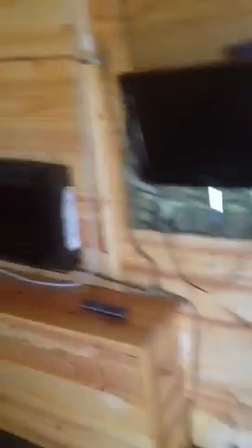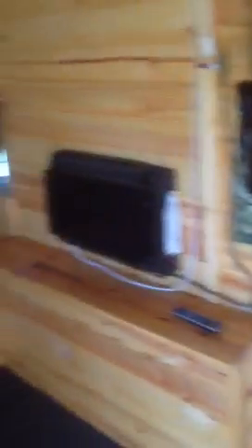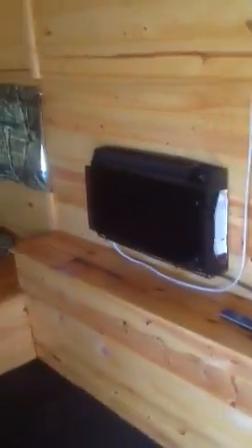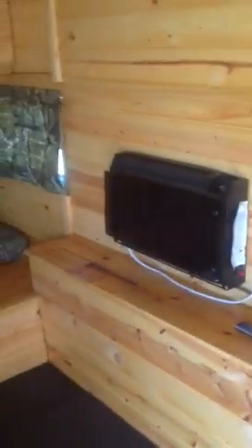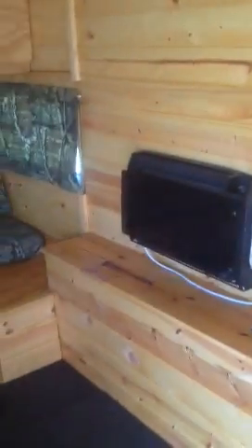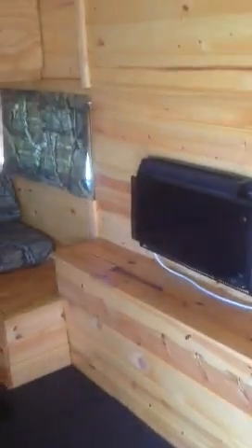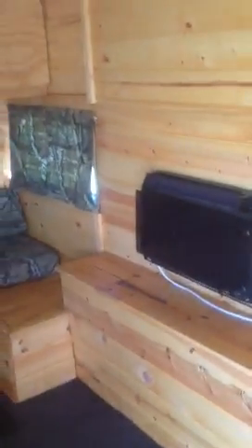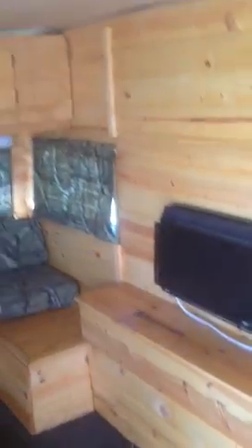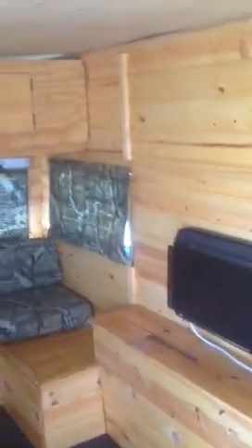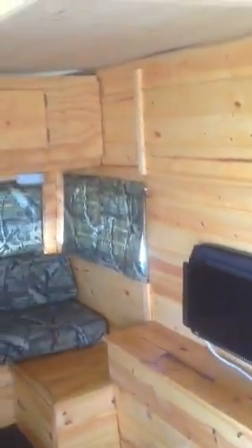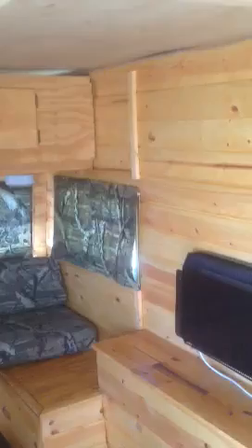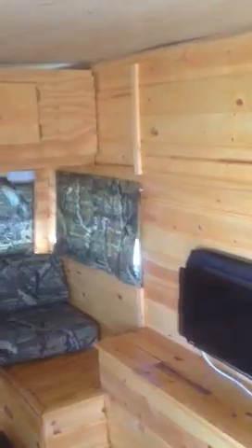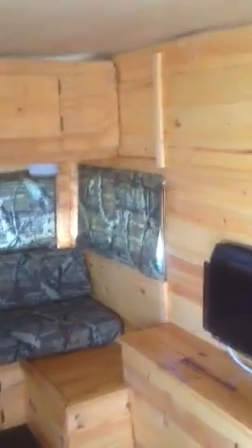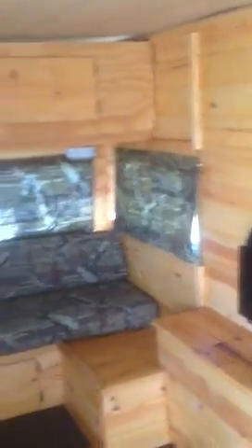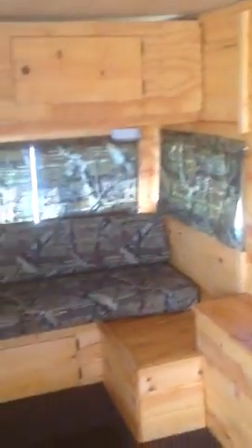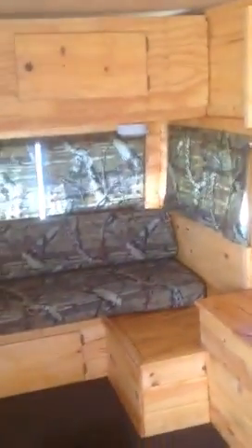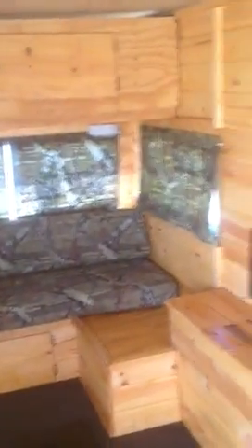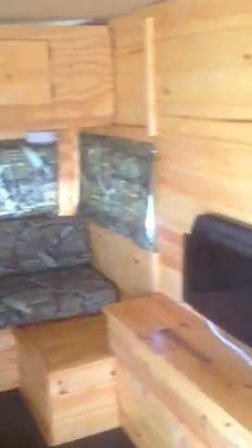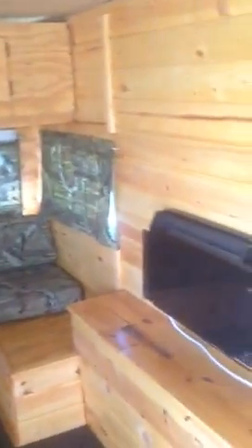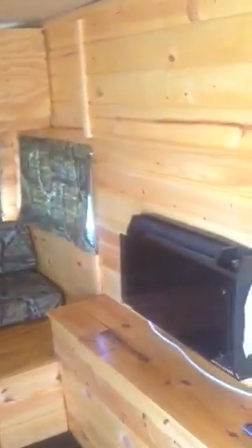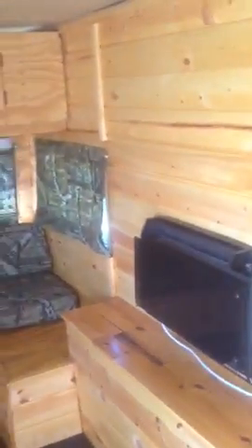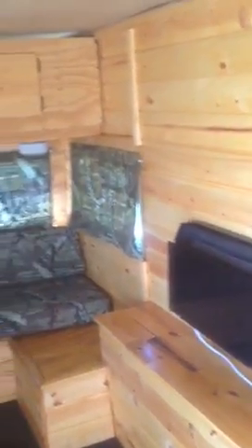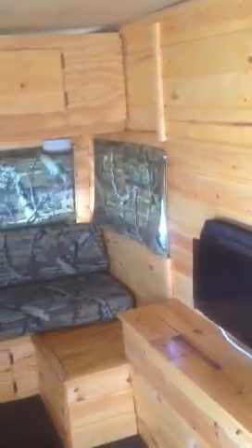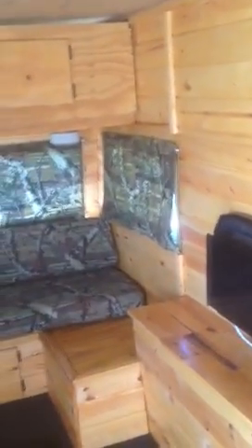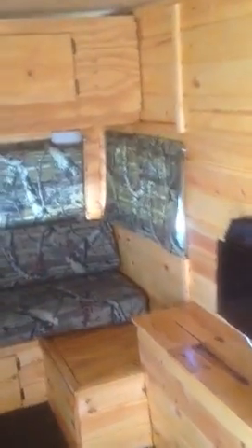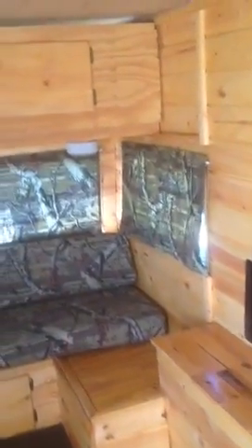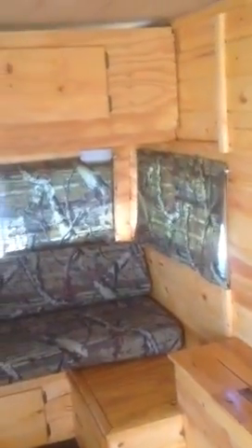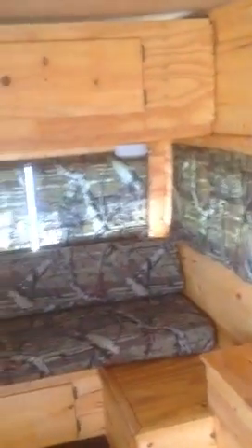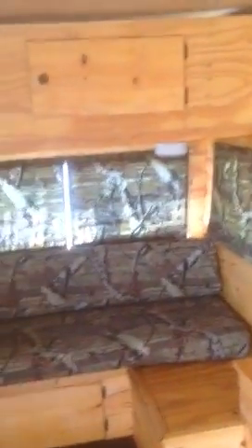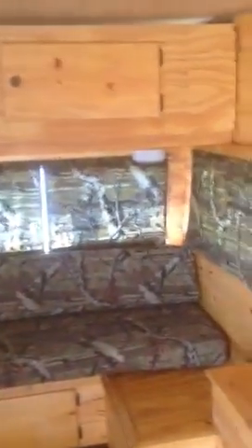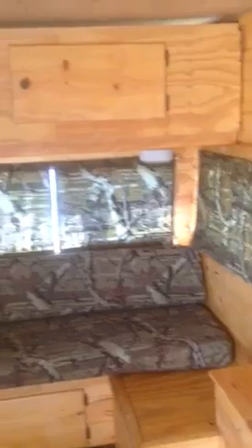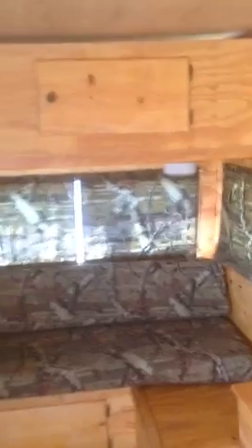We basically gutted it, covered it in car siding, re-insulated it, and went through all the electrical. I kept the original light fixtures.